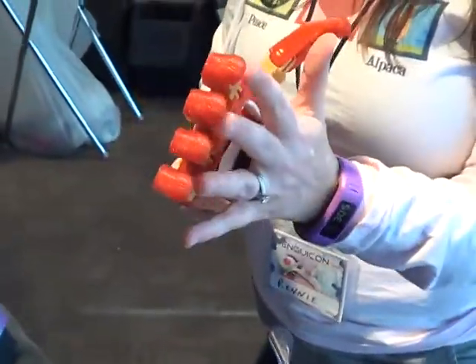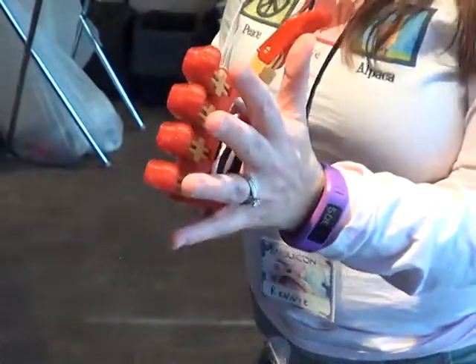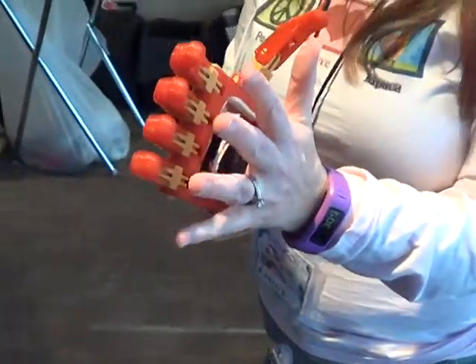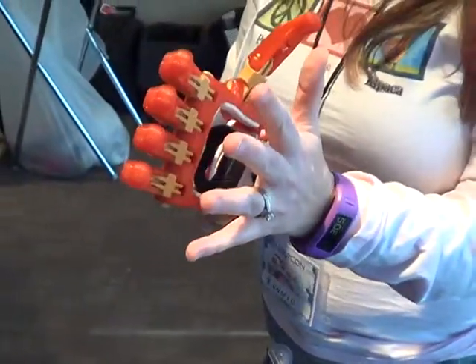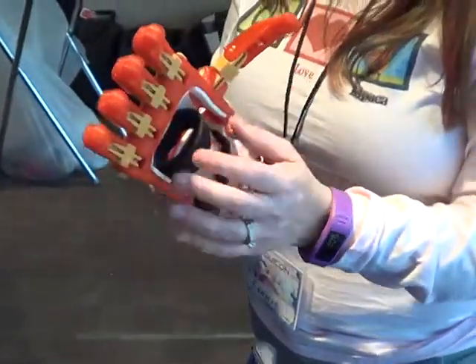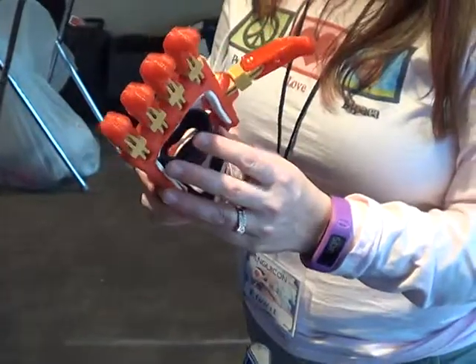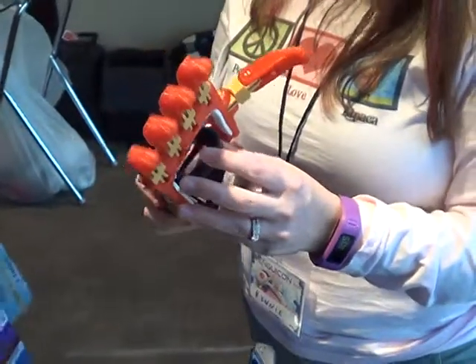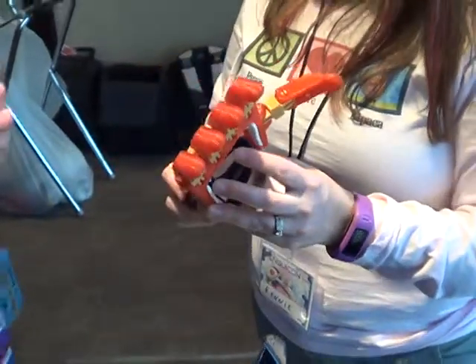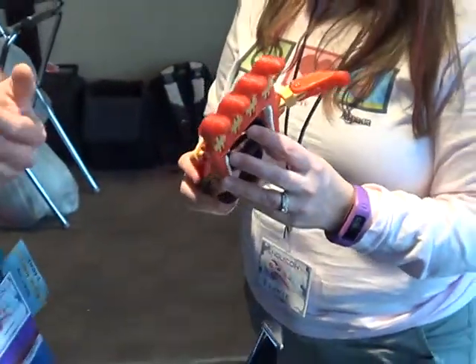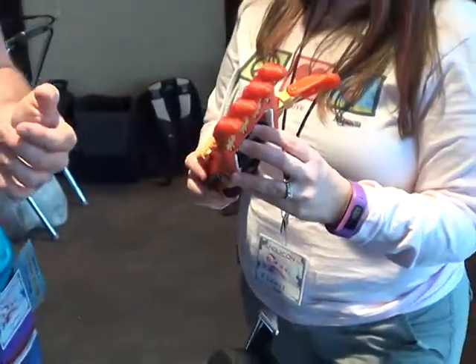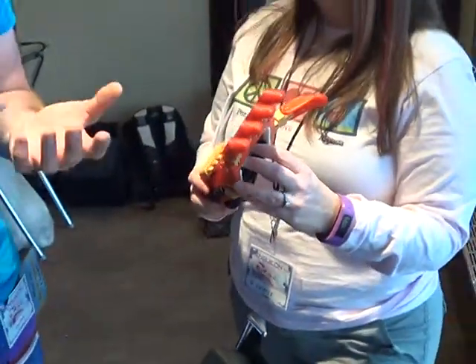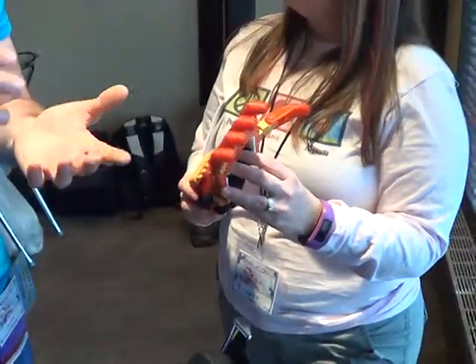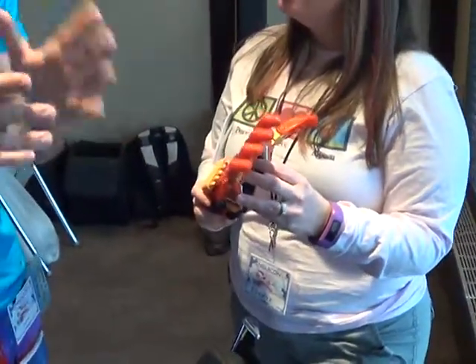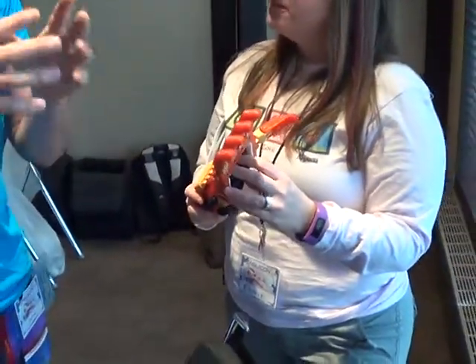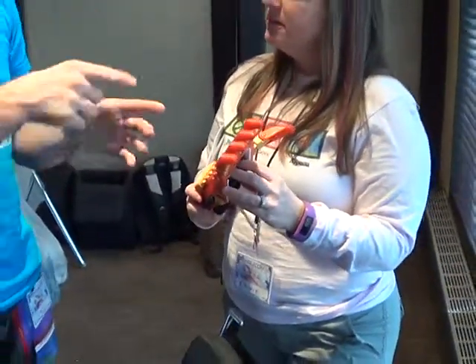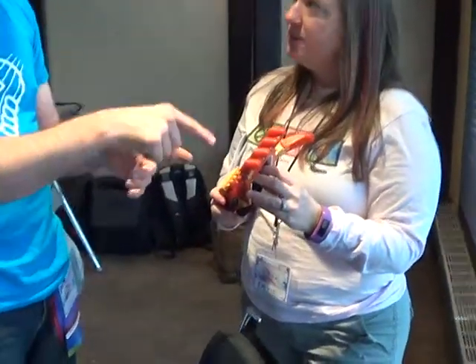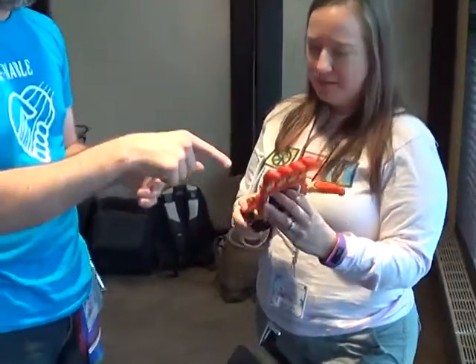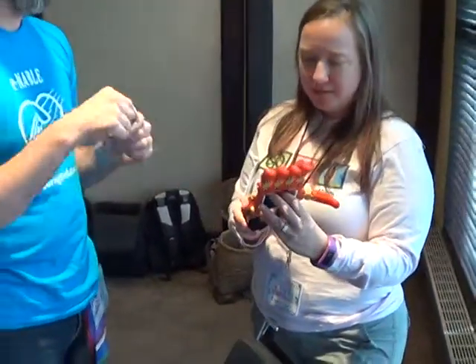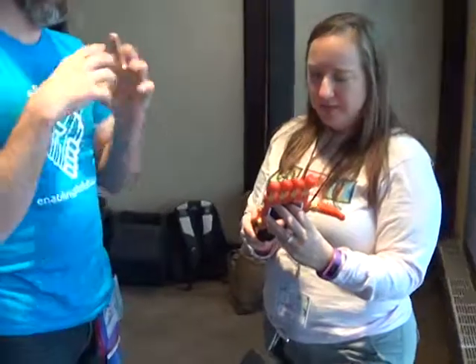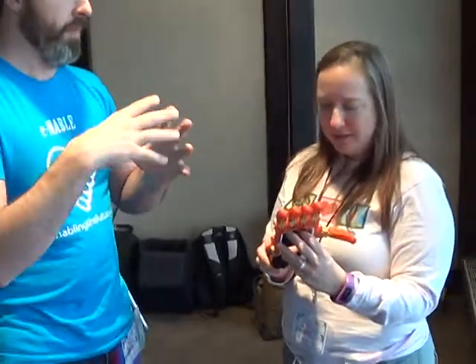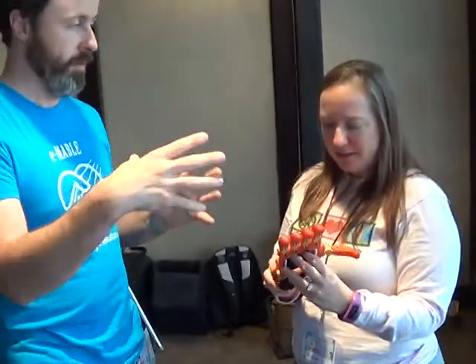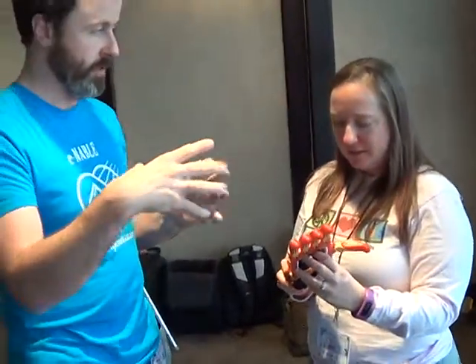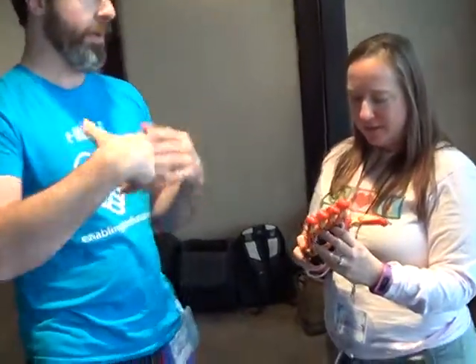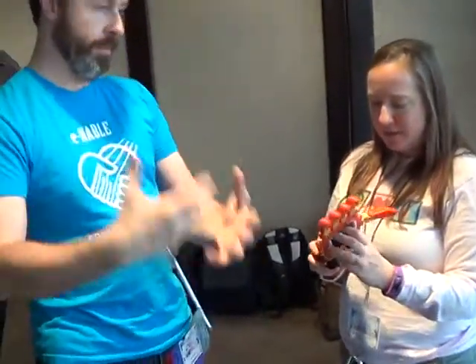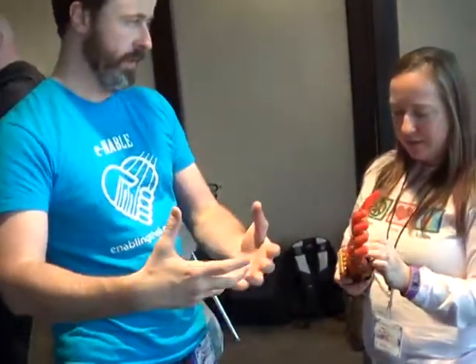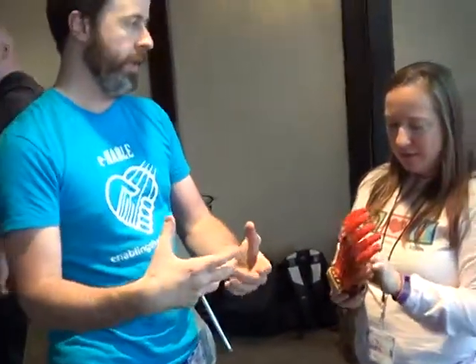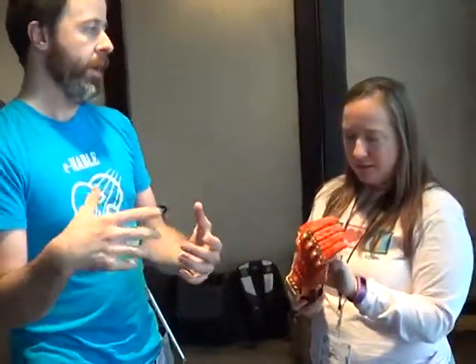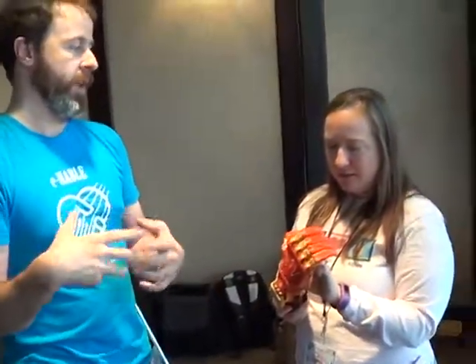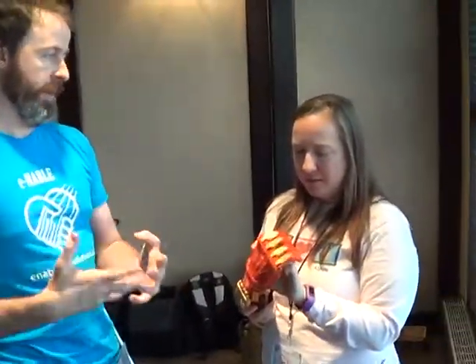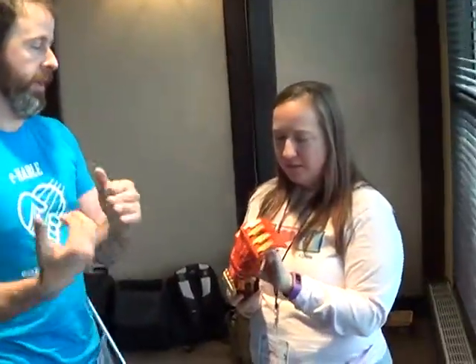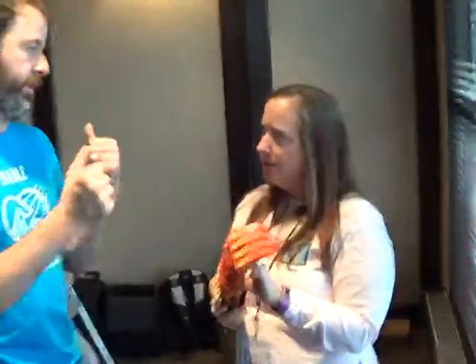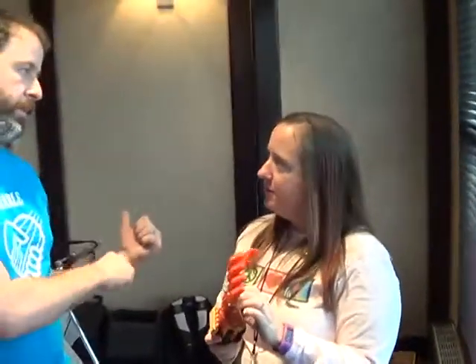You want the hands to be the same size — ideally as close as possible. So they use that to calculate the size of the hand, and then they size and print the parts, assemble it, and send it to the recipient.